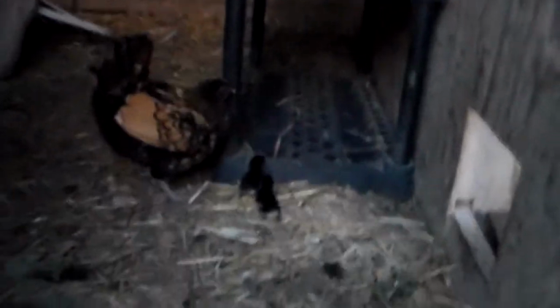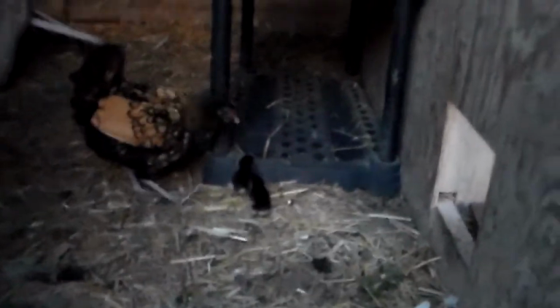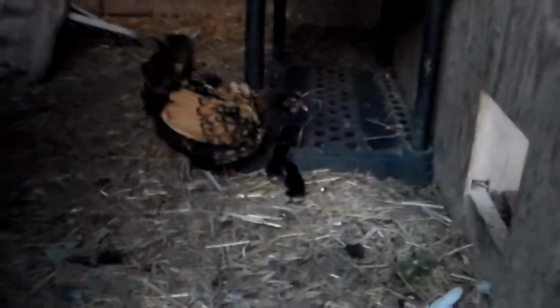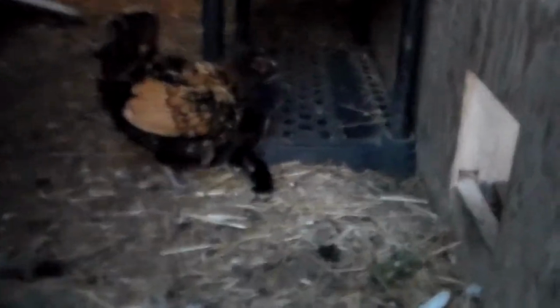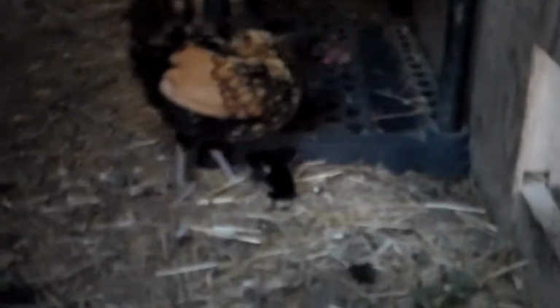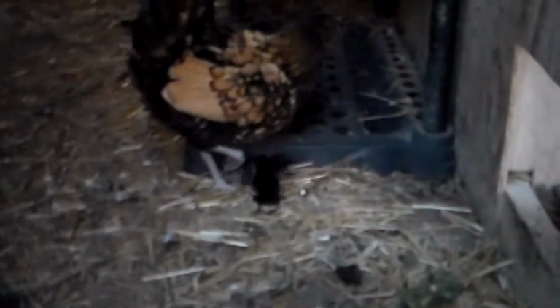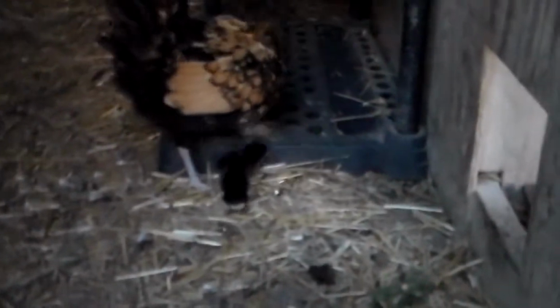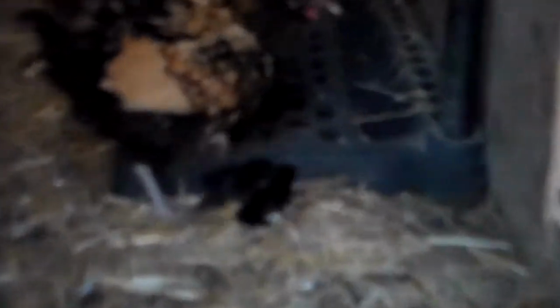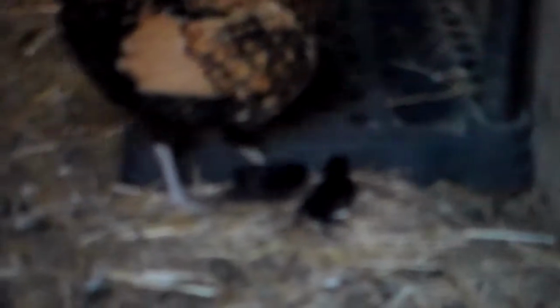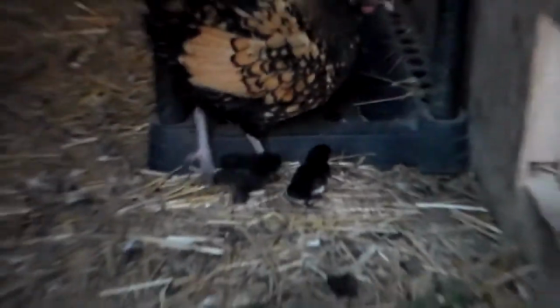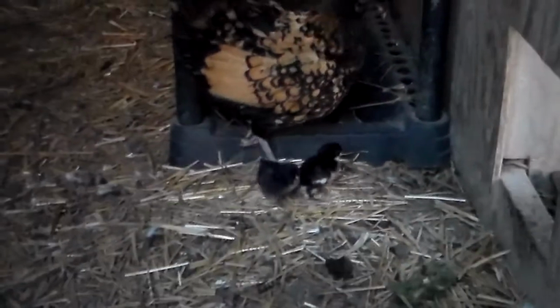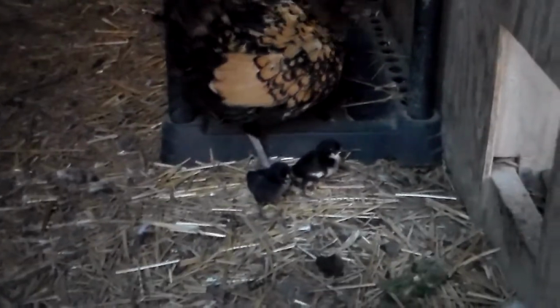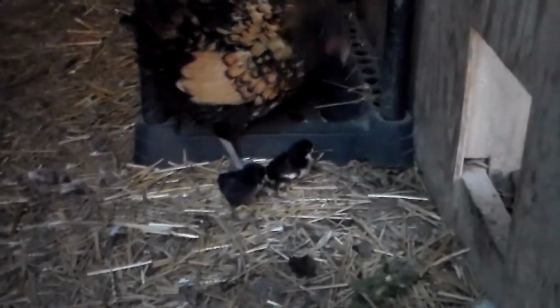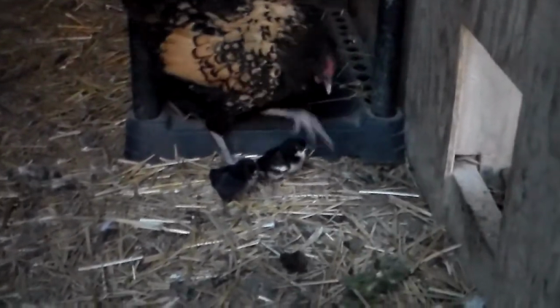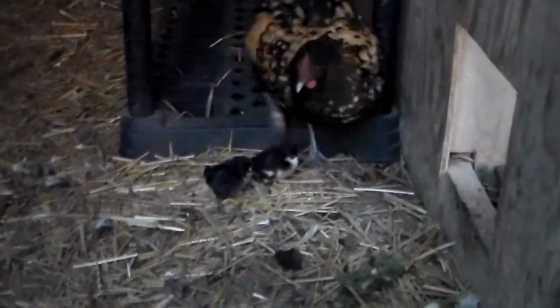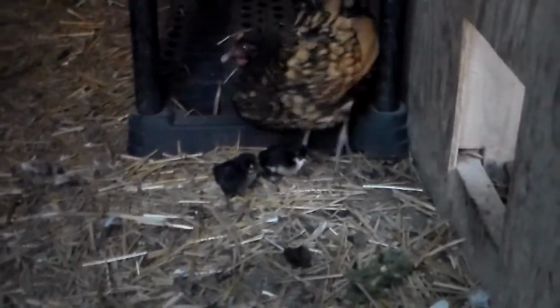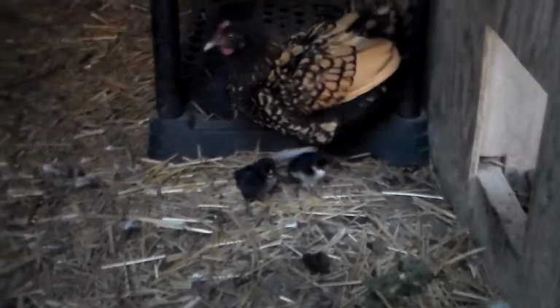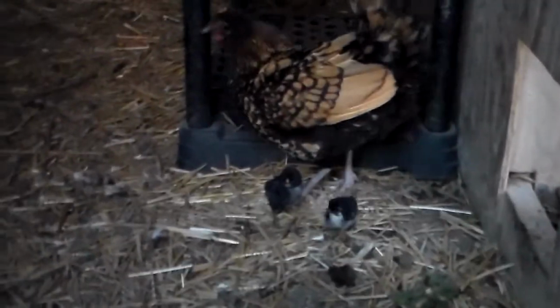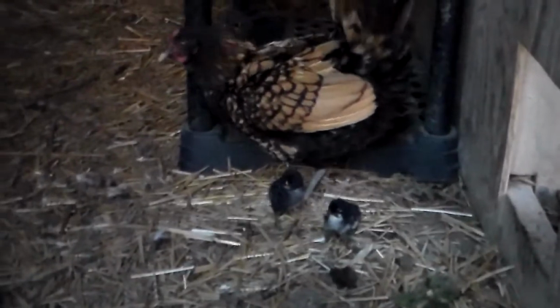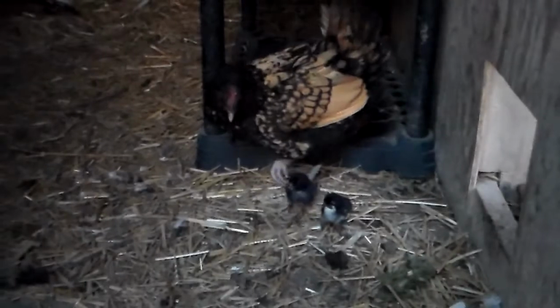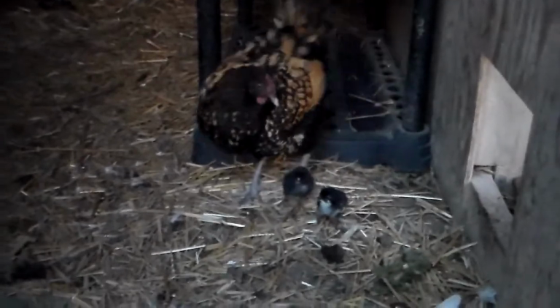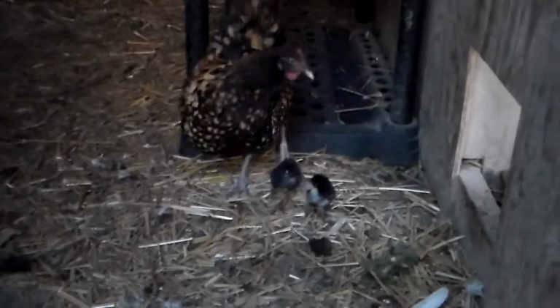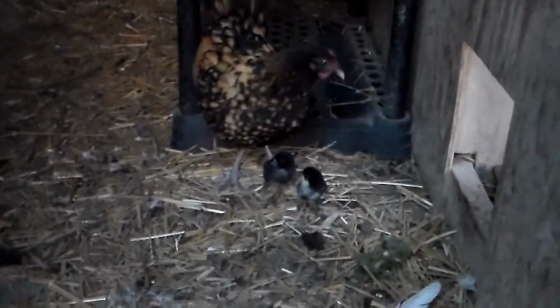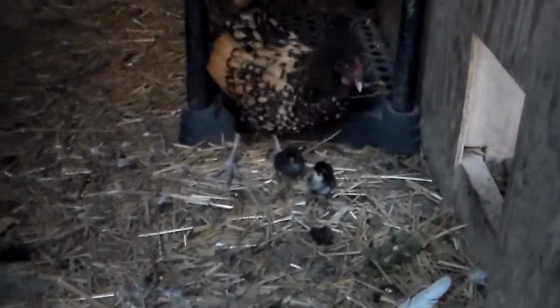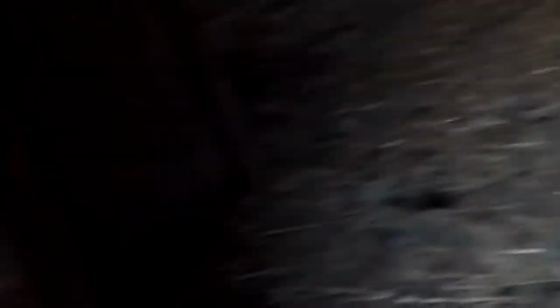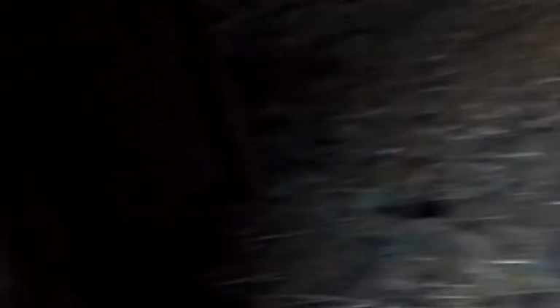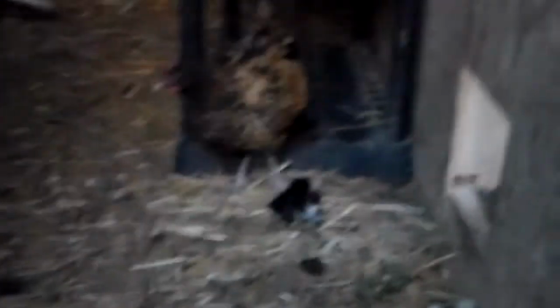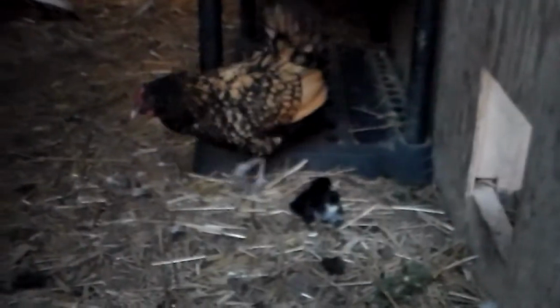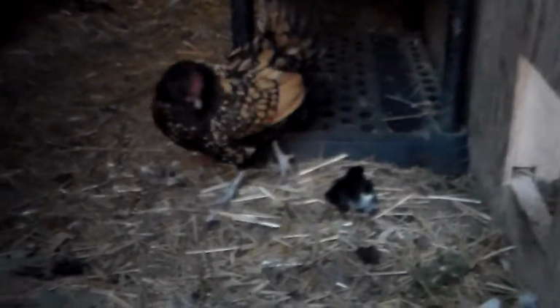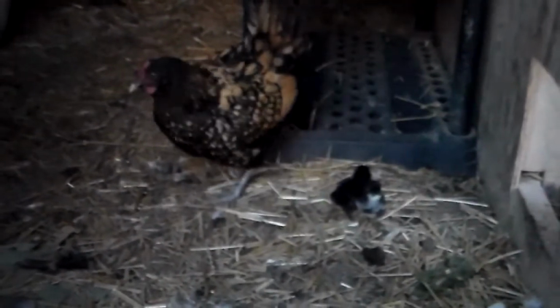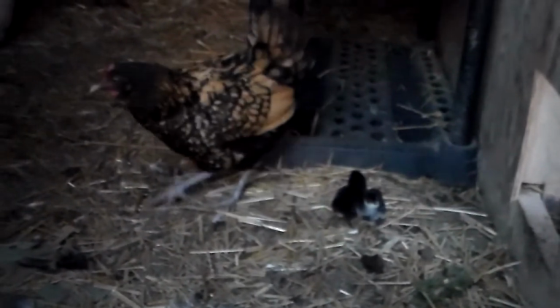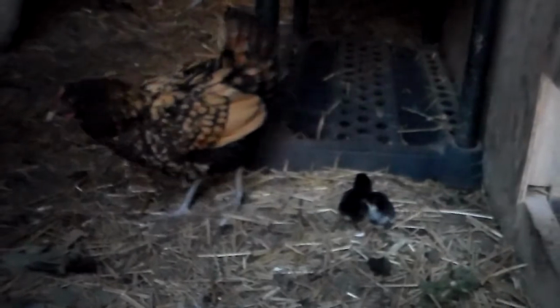Look how little they are! They're so little. They're so cute. Oh, she just stepped on one. Her nest is right in behind that box right there, so I think she's going to try to get them back in.